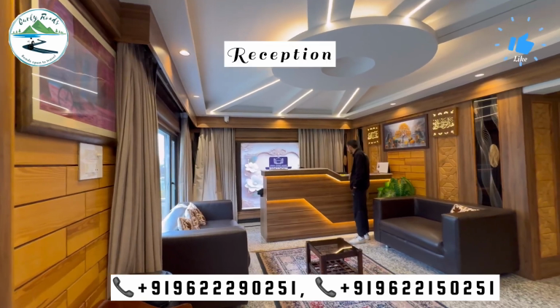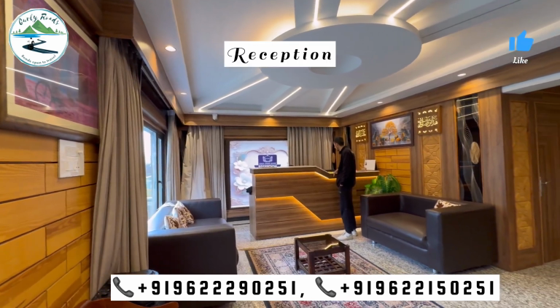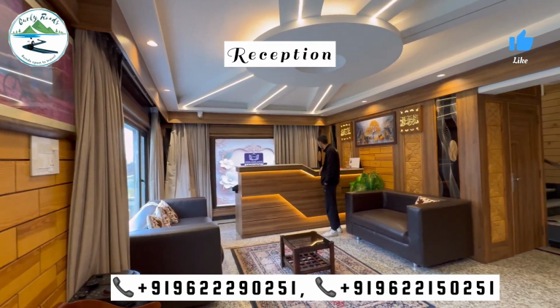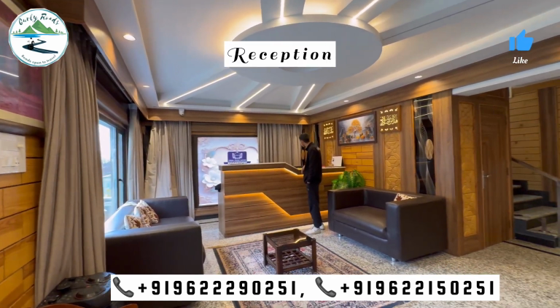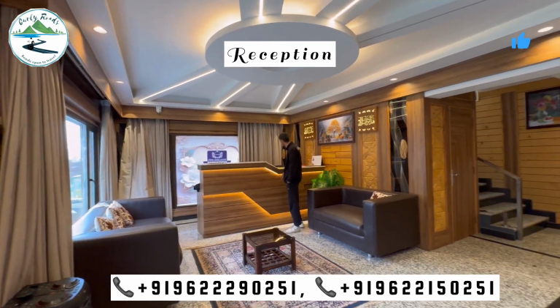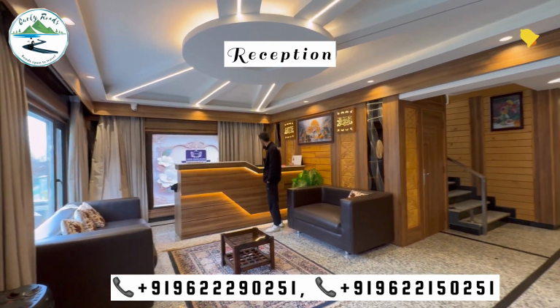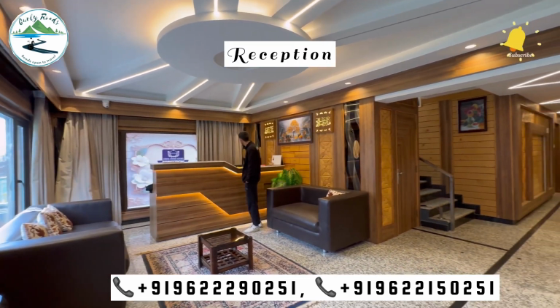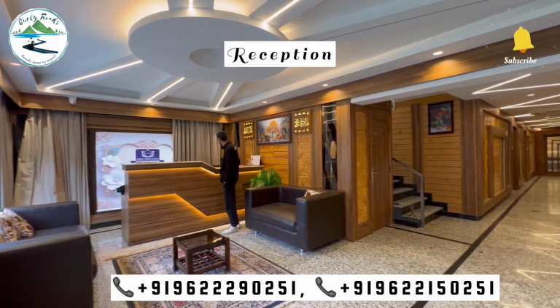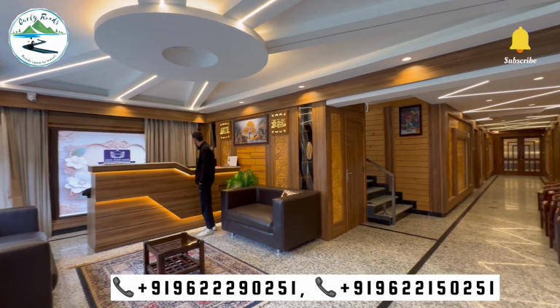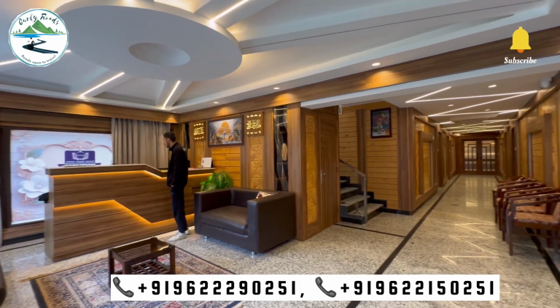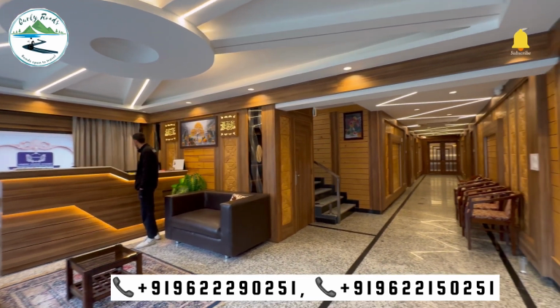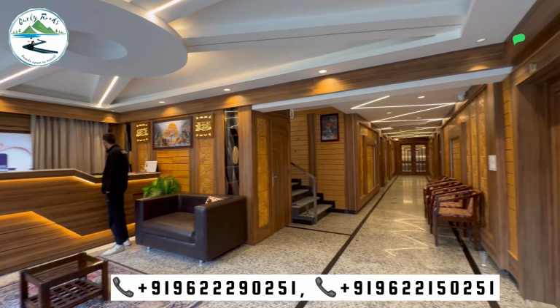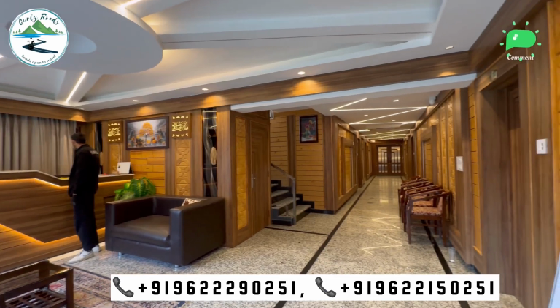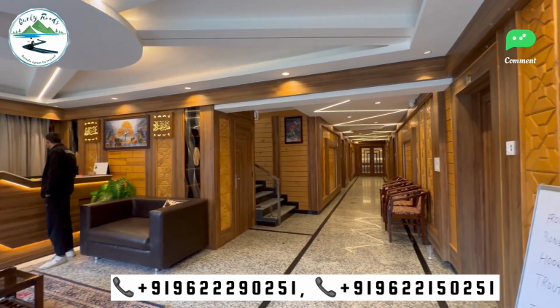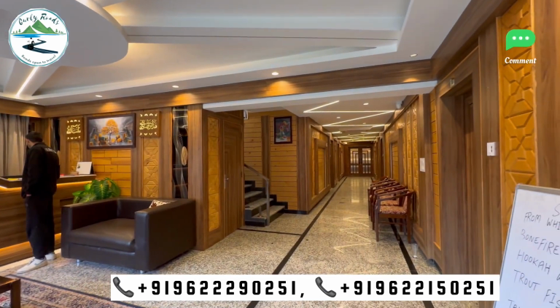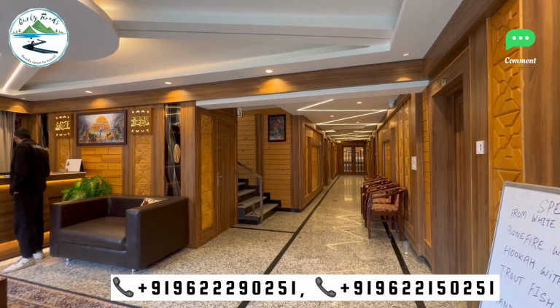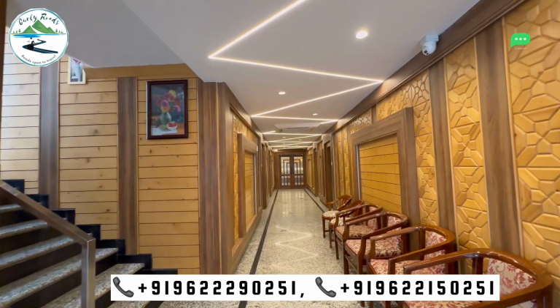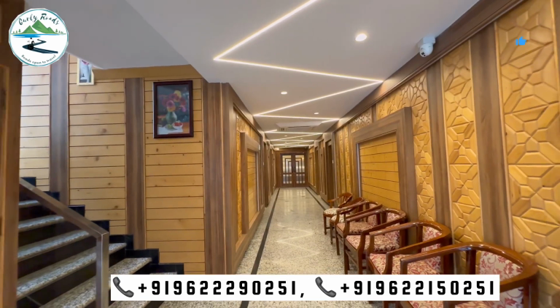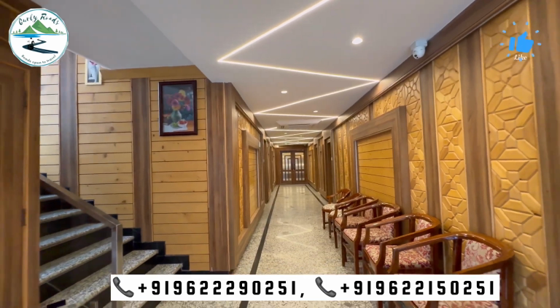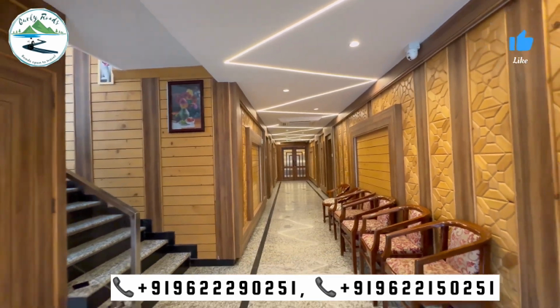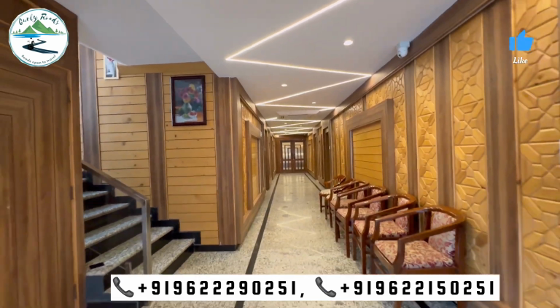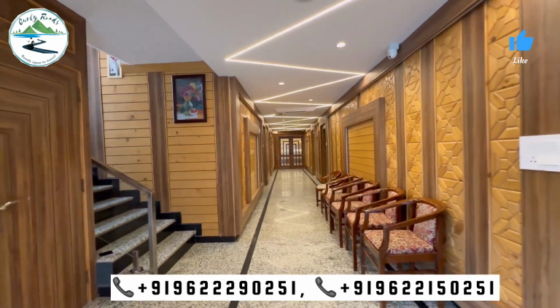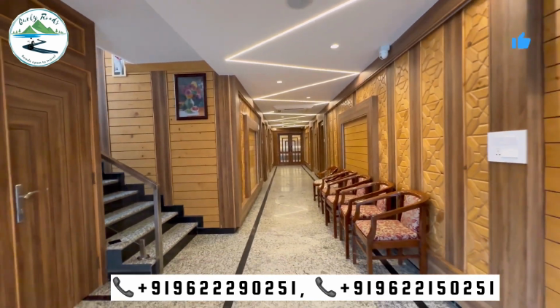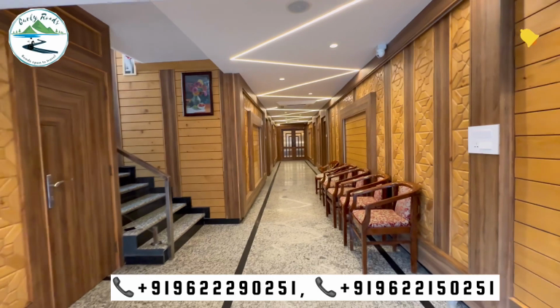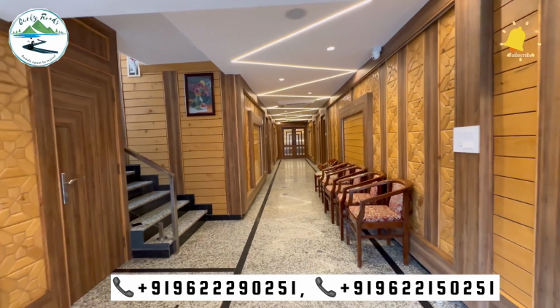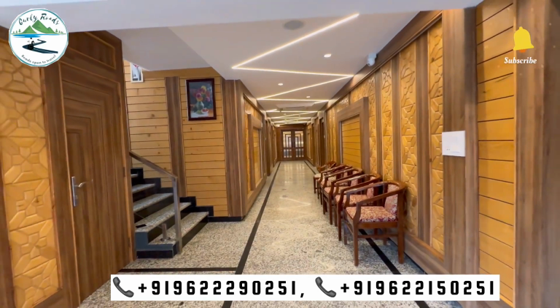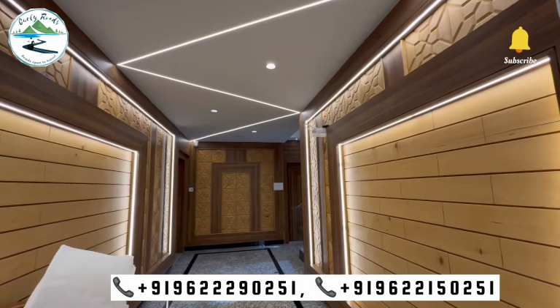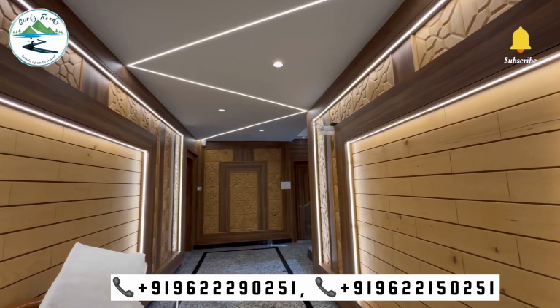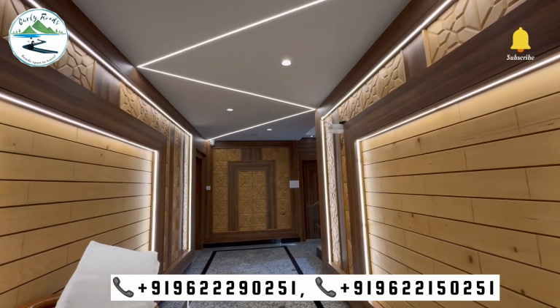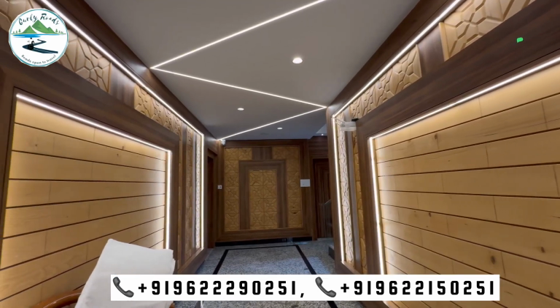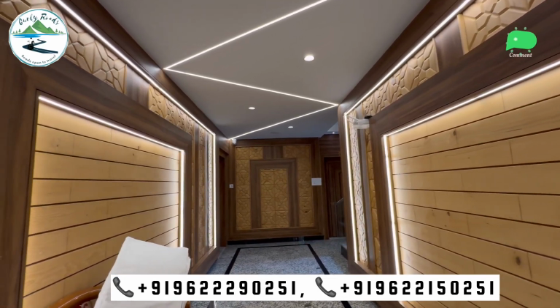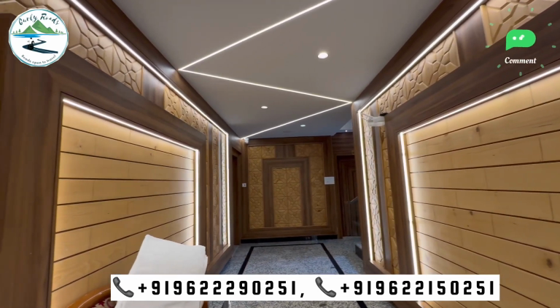So guys, first of all, we are here at the reception. You can see the reception here. There is a seating arrangement here, and the interior is all wooden, which is Kashmiri paneling. And its lights really look nice.